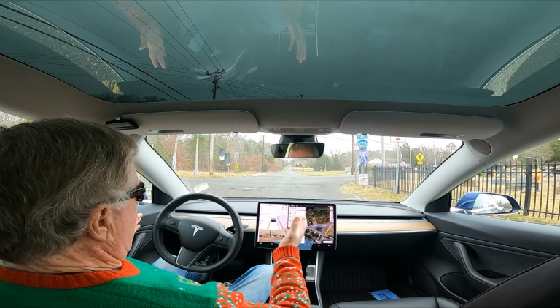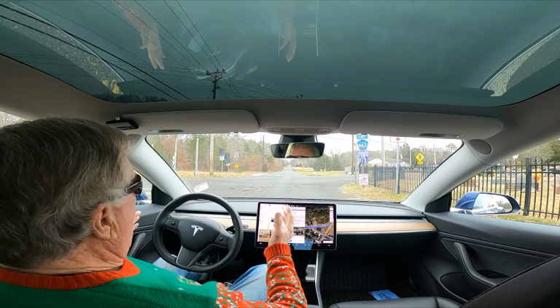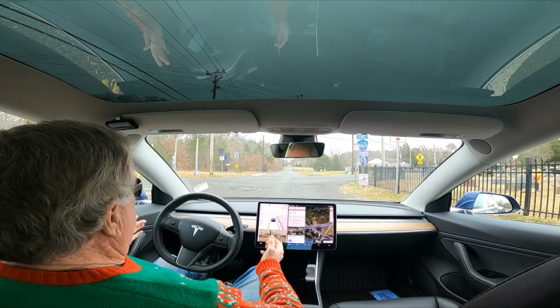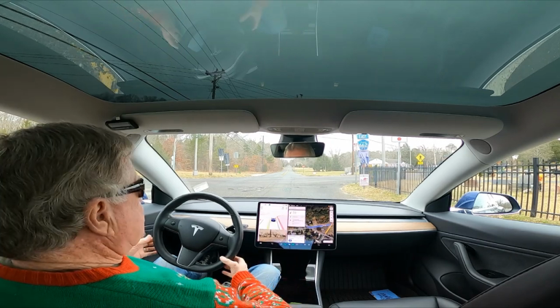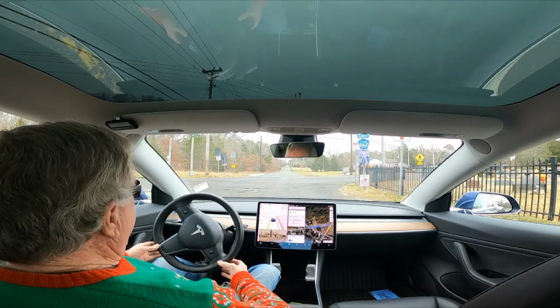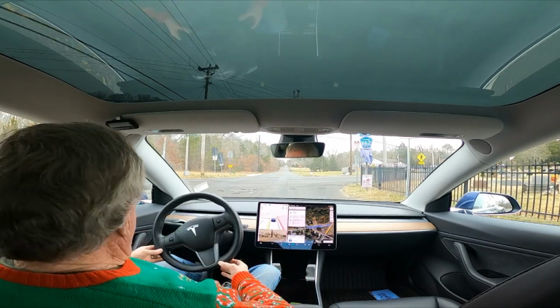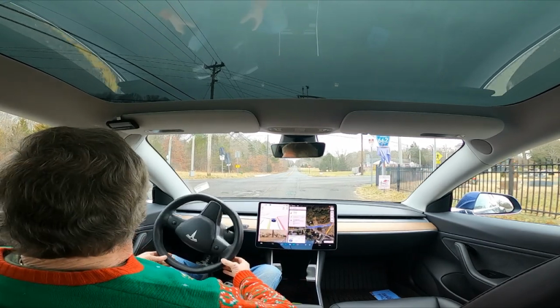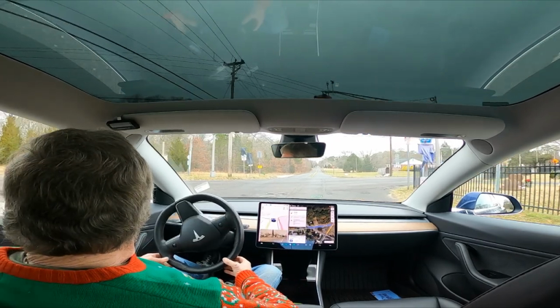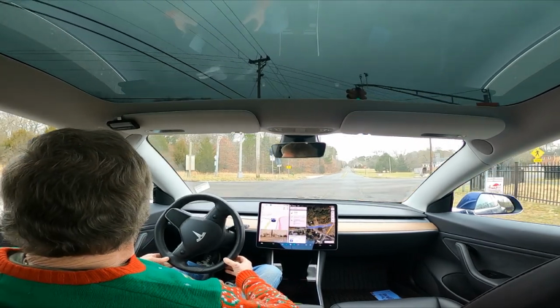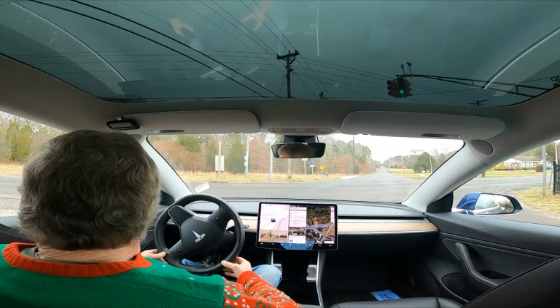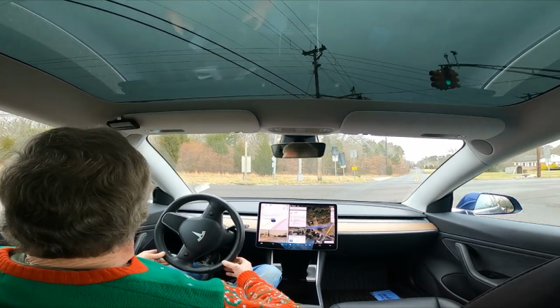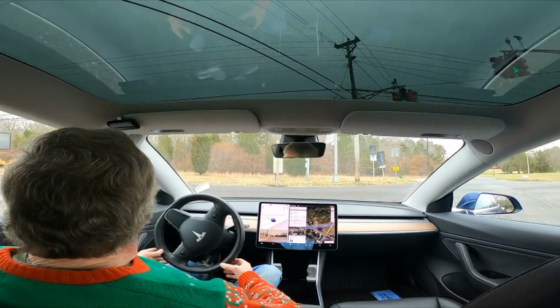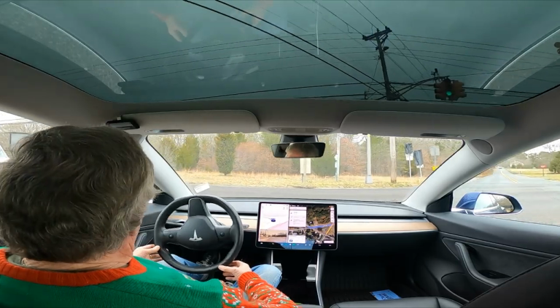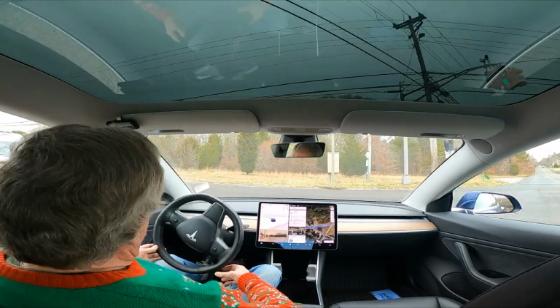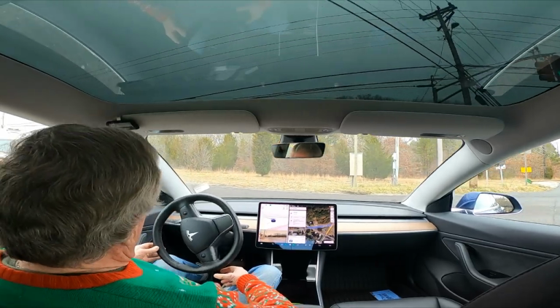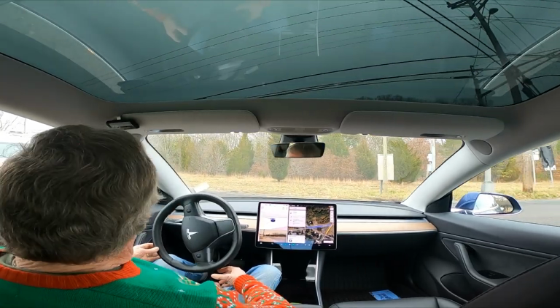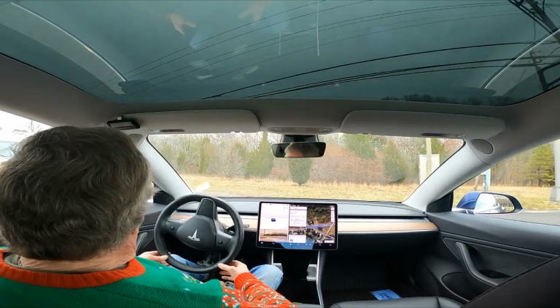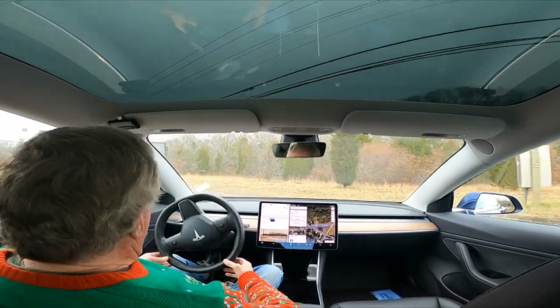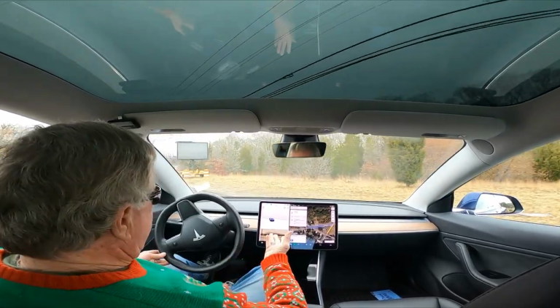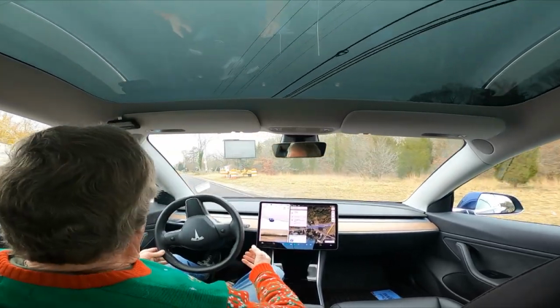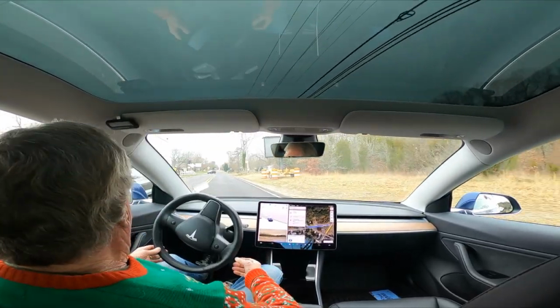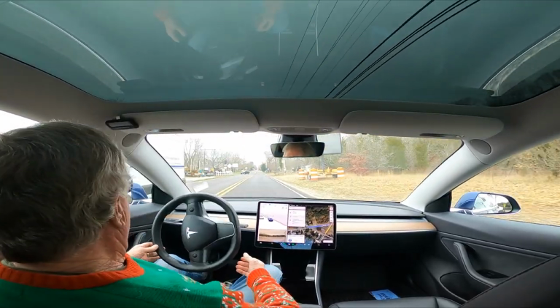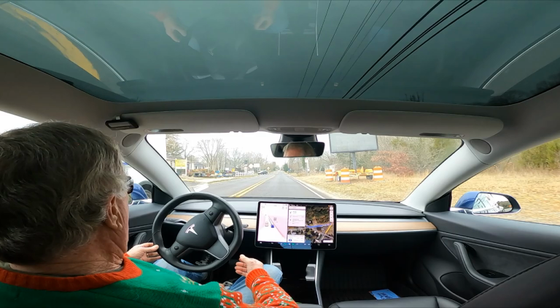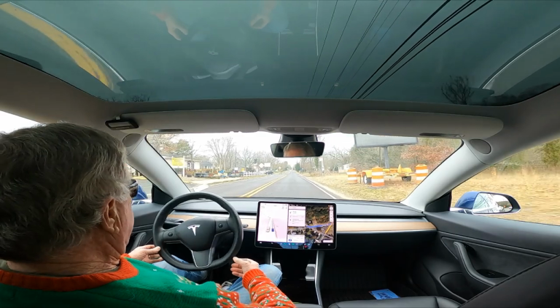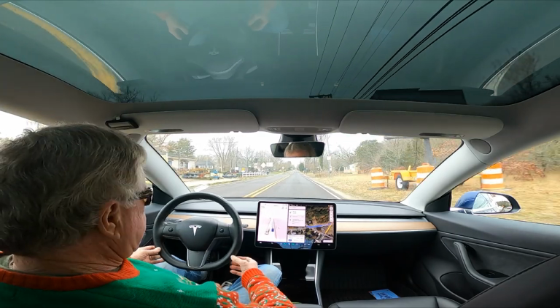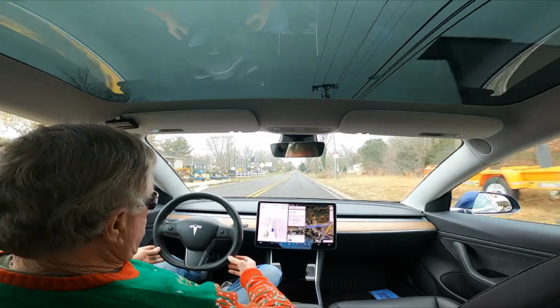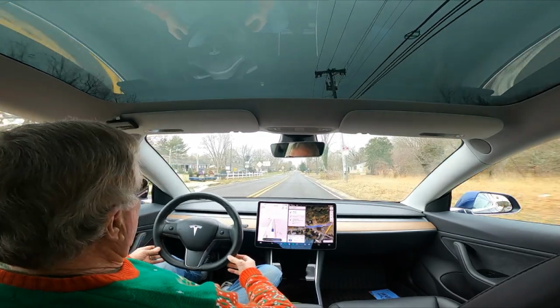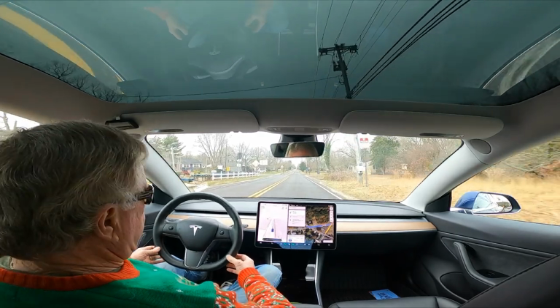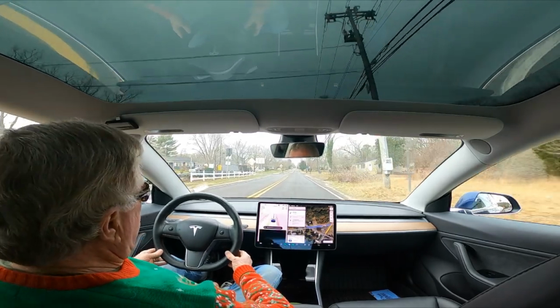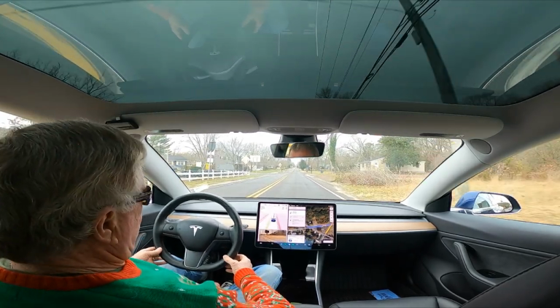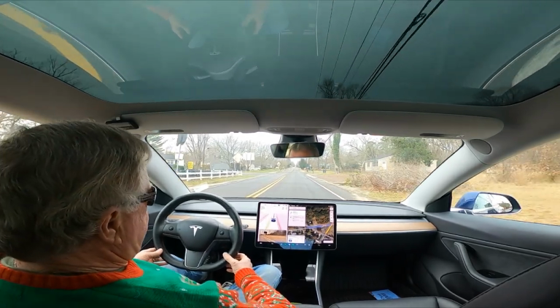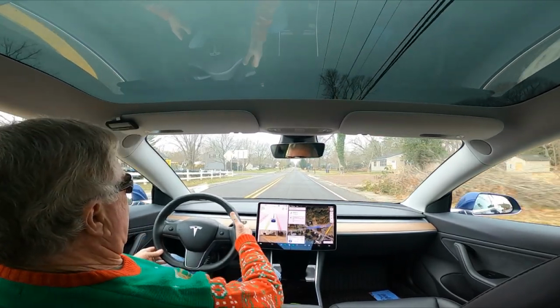Well, it looks like they fixed this, although this is a really awkward turn for this car. I don't know why it was so awkward, but perhaps that truck had something to do with it.